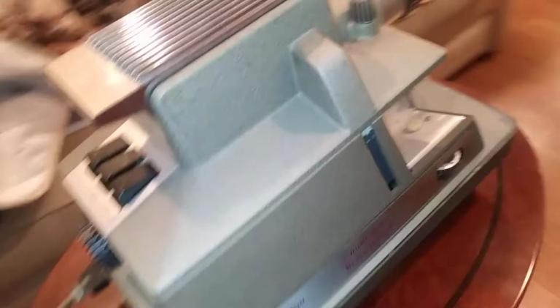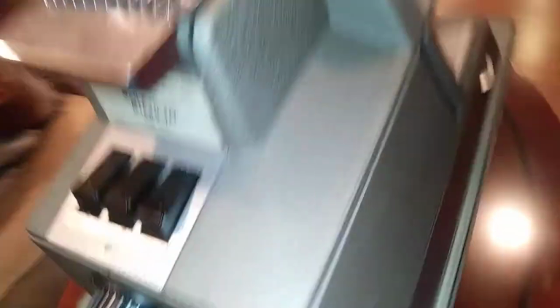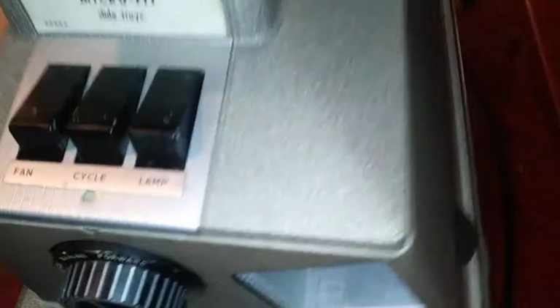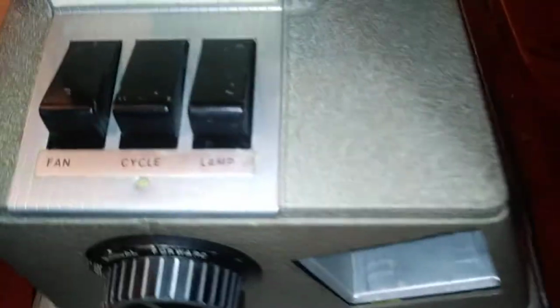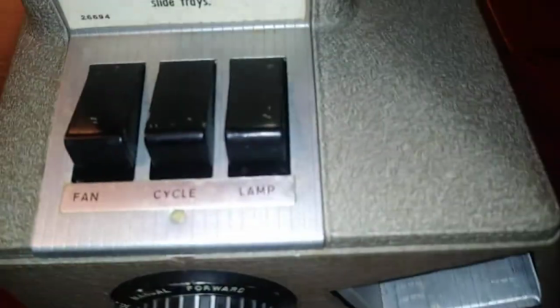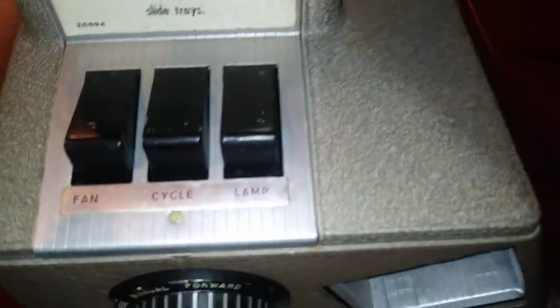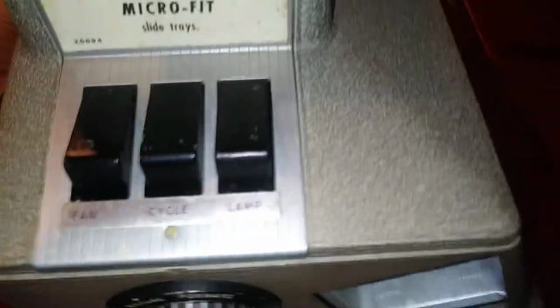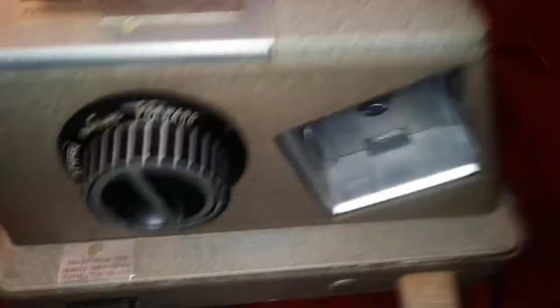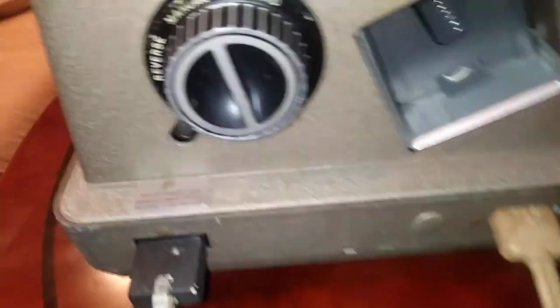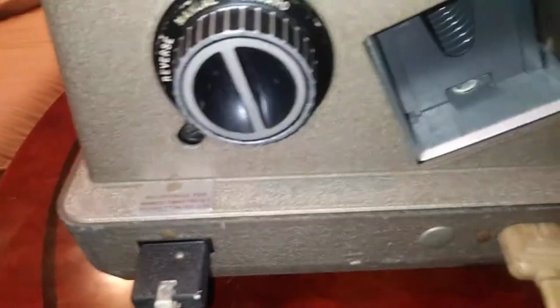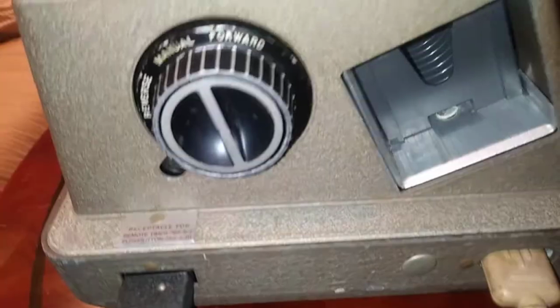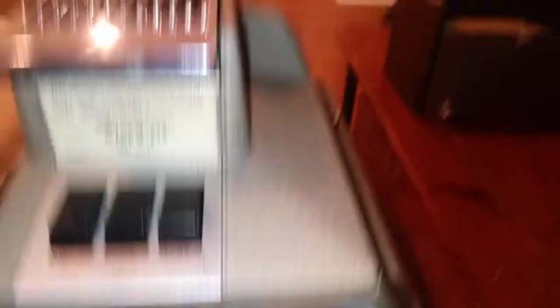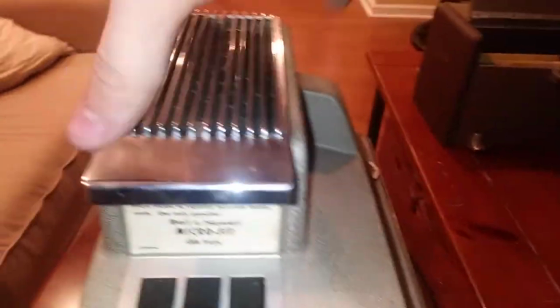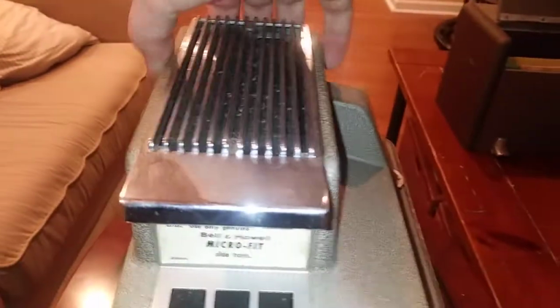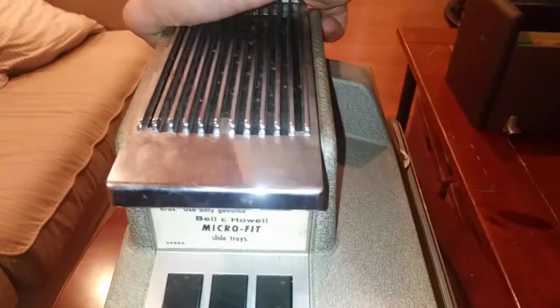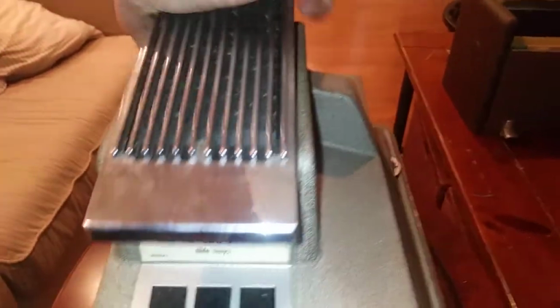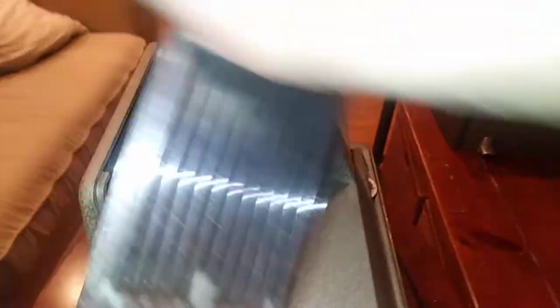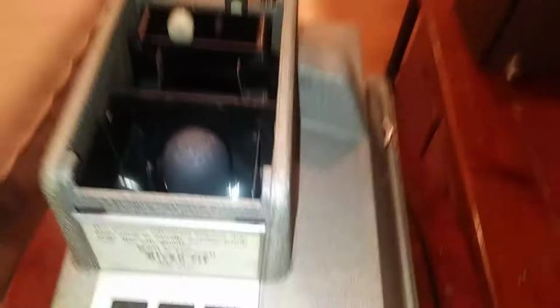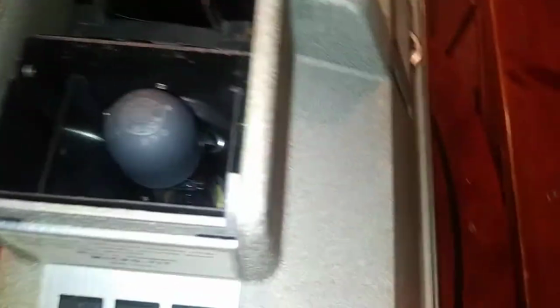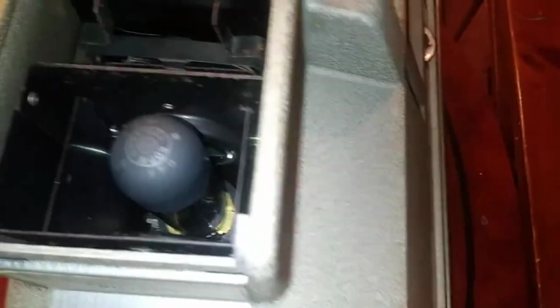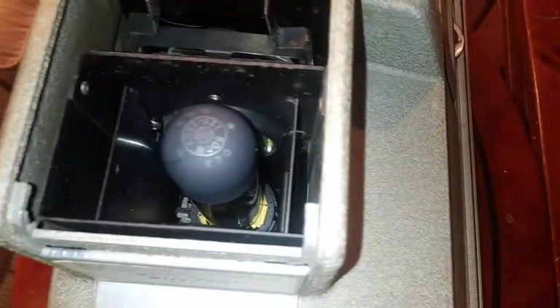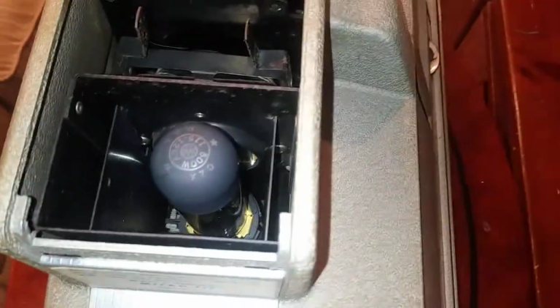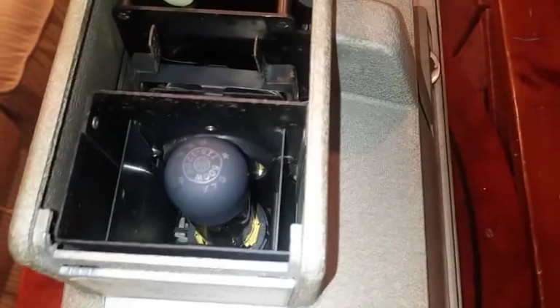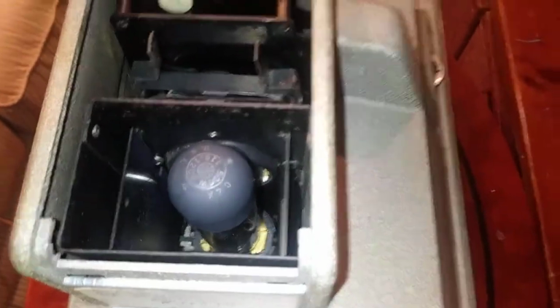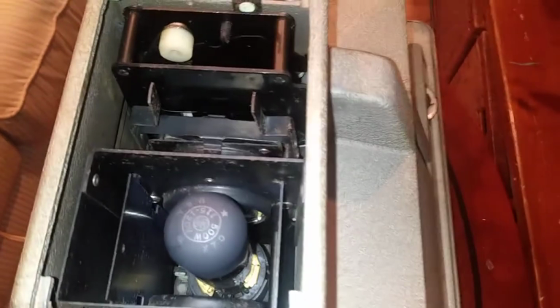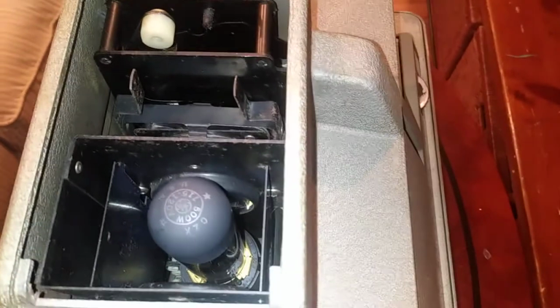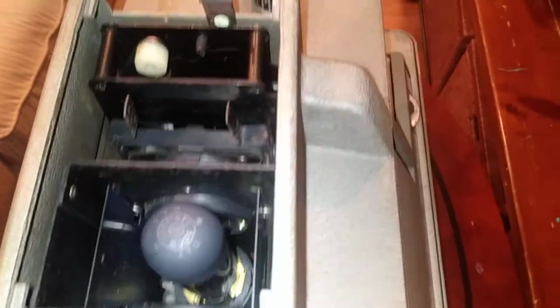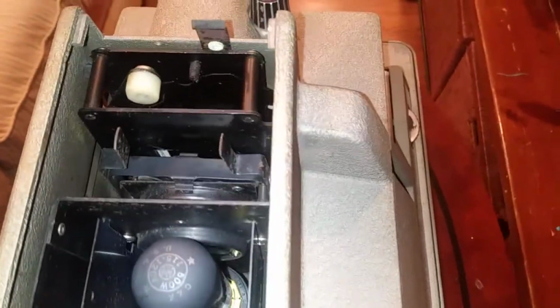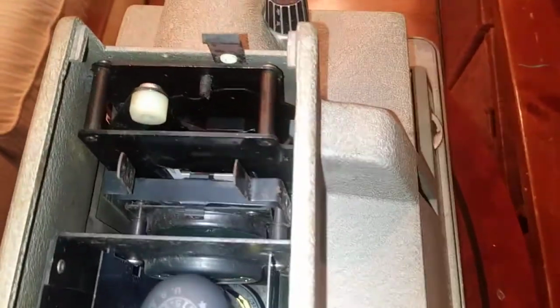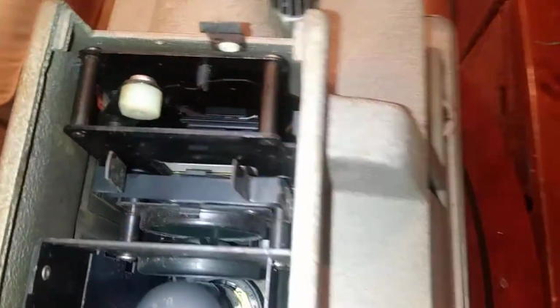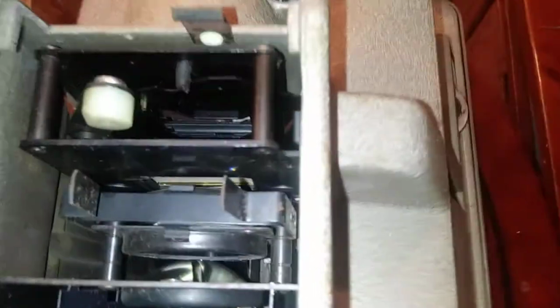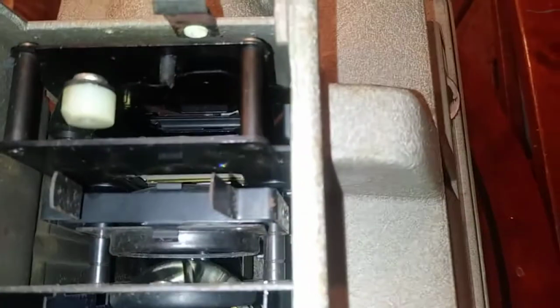It's got three different controls and a few more down here. You can lift the top up — there's the bulb down there. Here's how the cycling works.